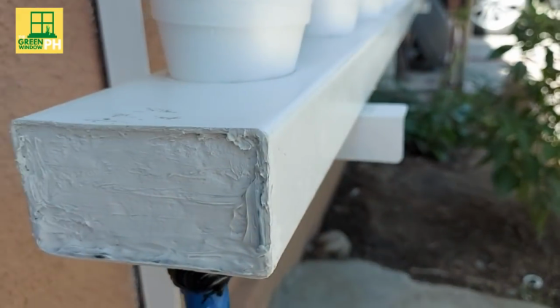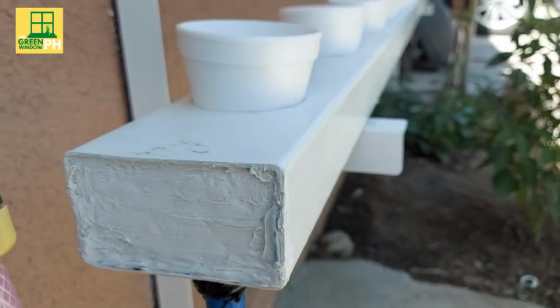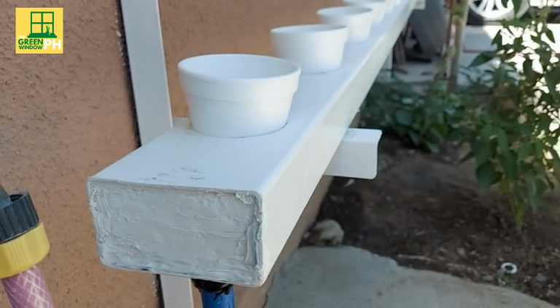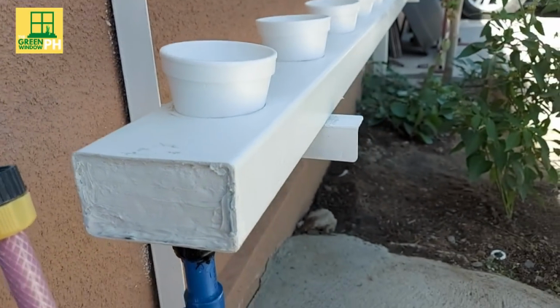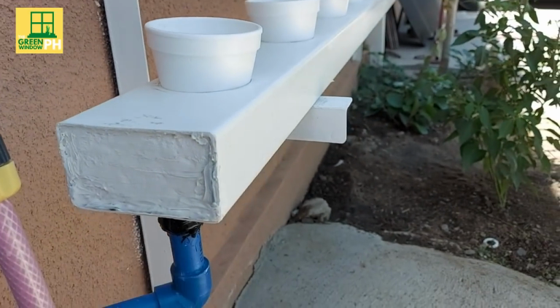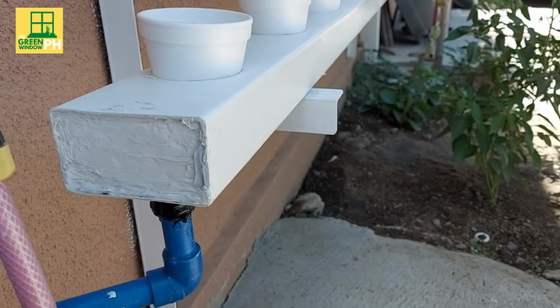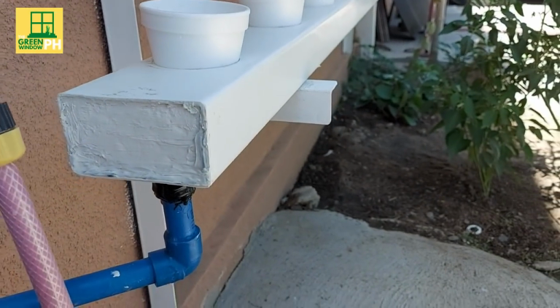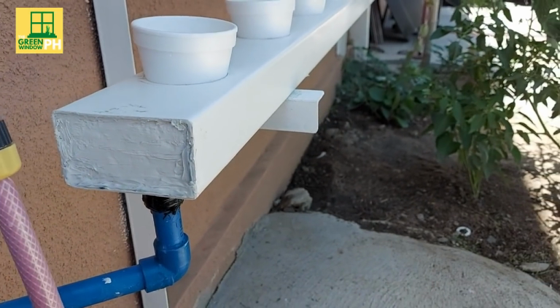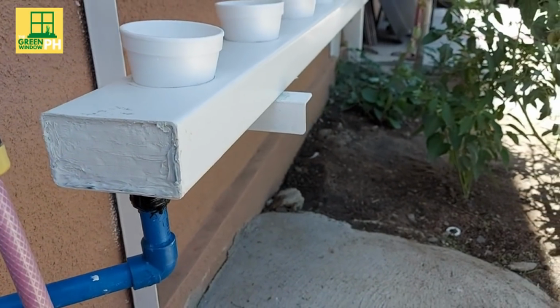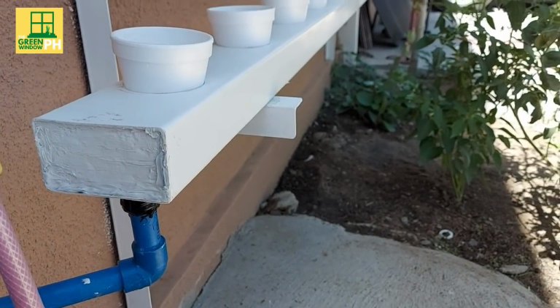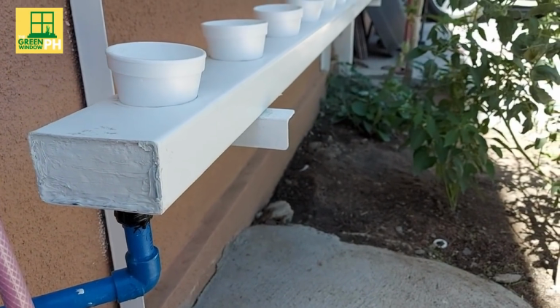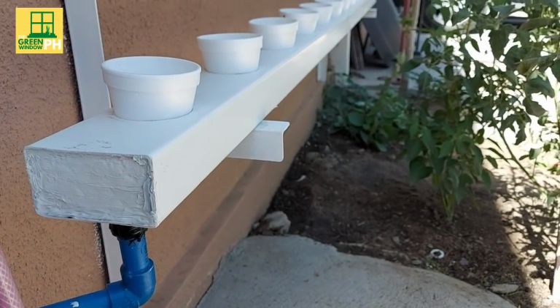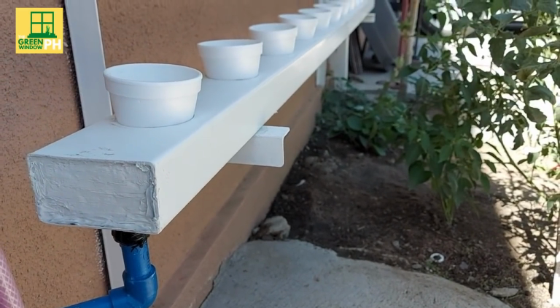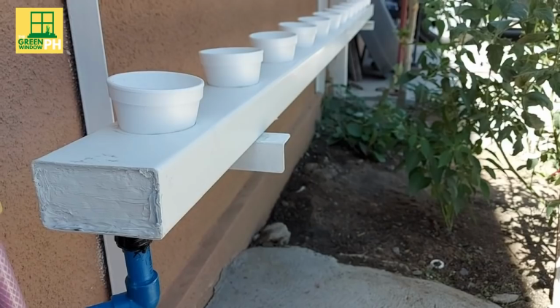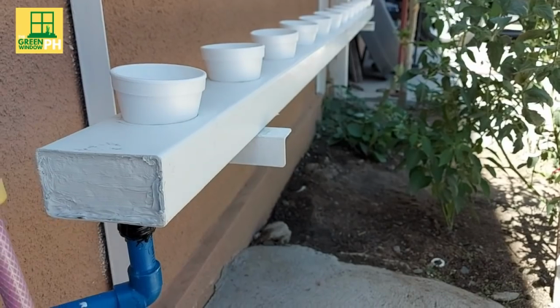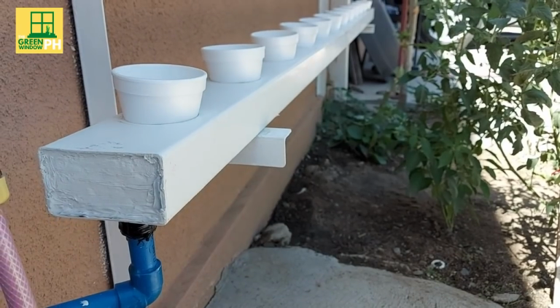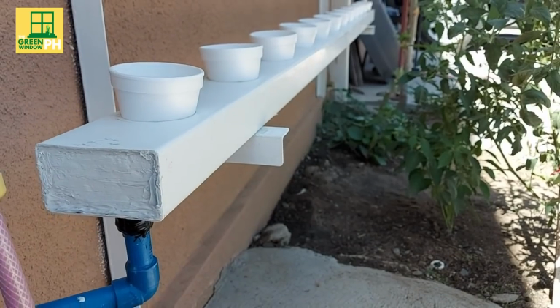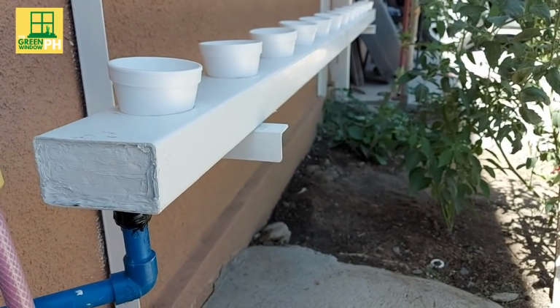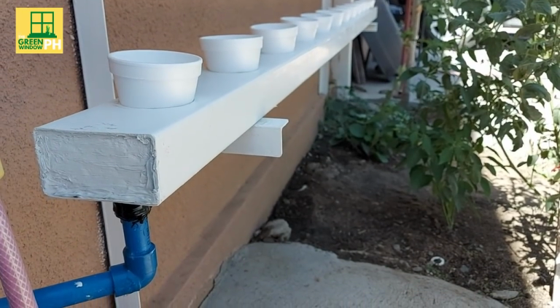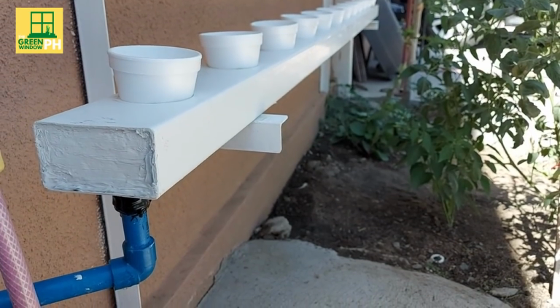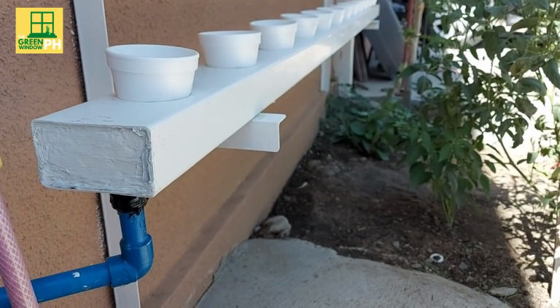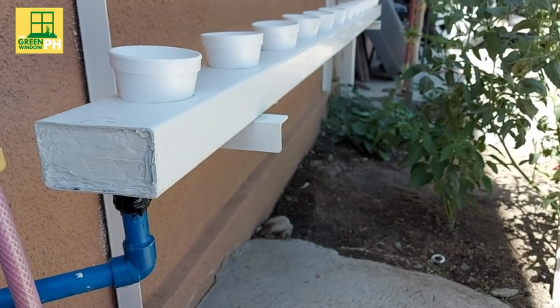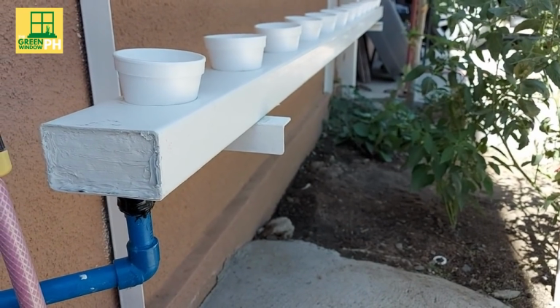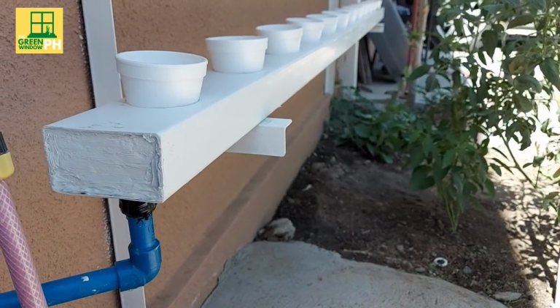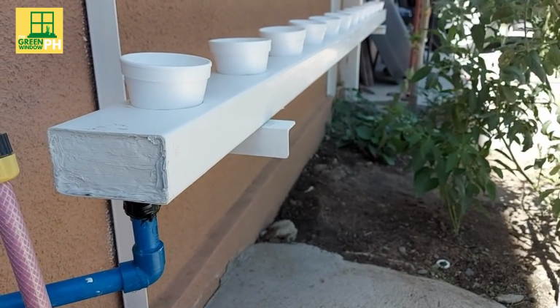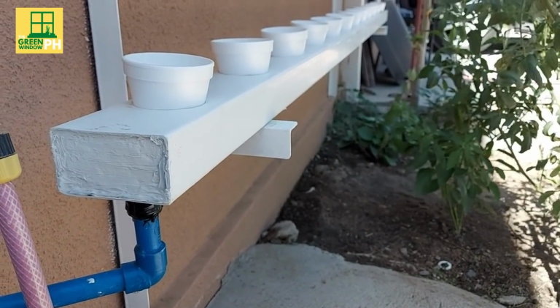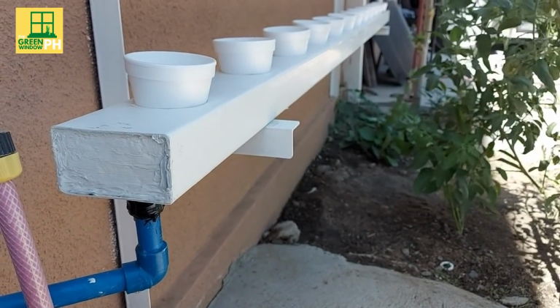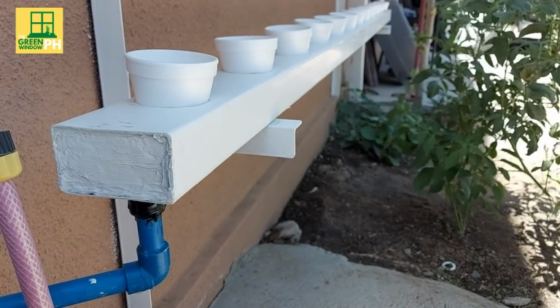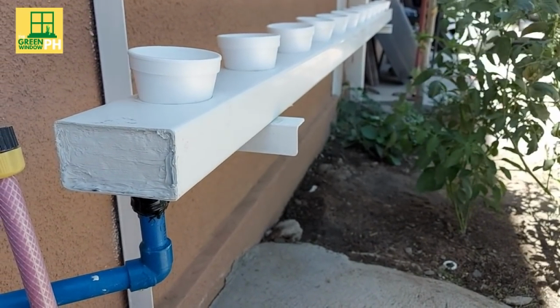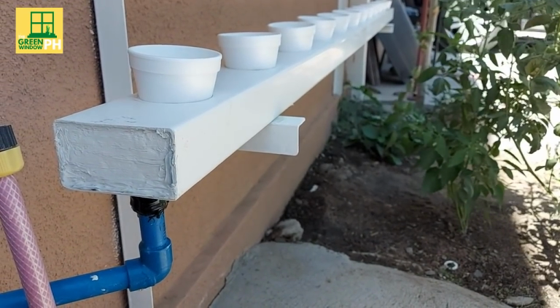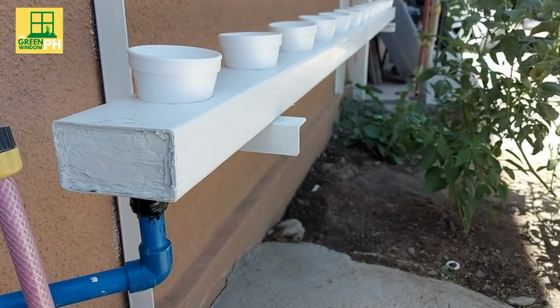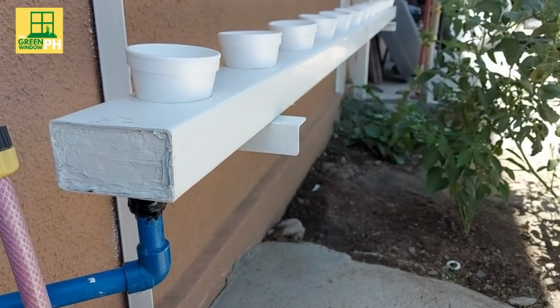Once the nutrient solution reaches the most bottom downspout, it exits through this small pipe — the blue one — and goes back to the reservoir.